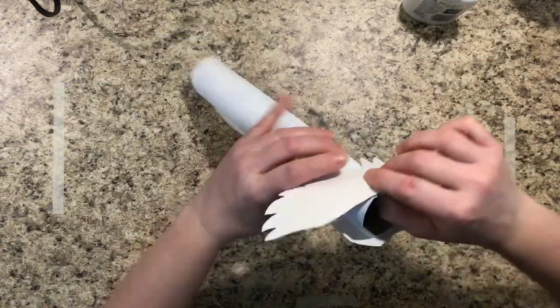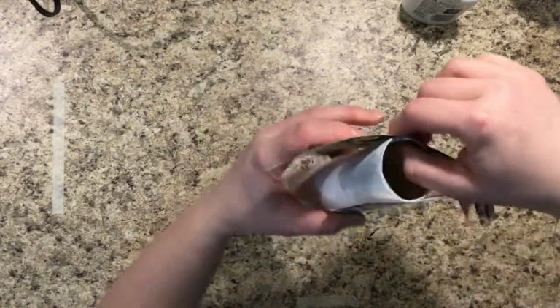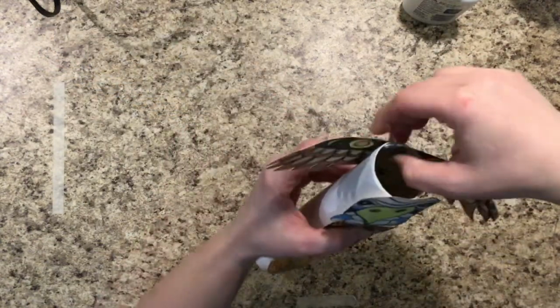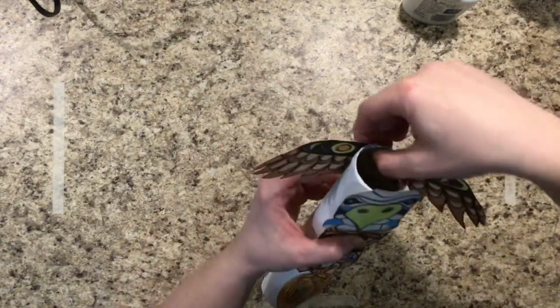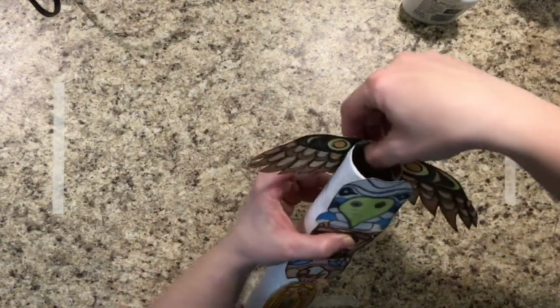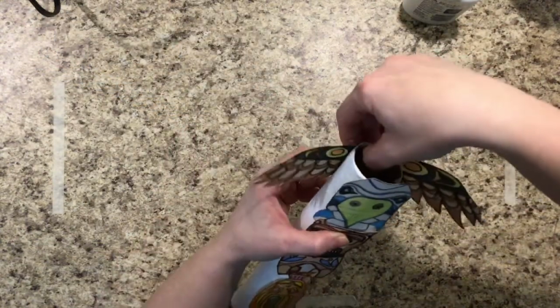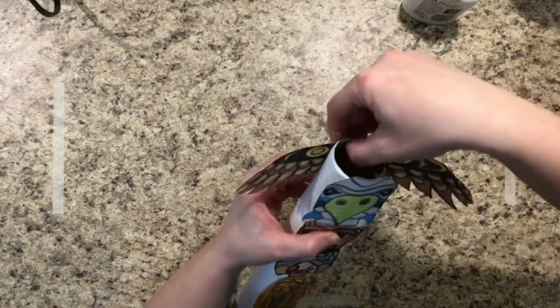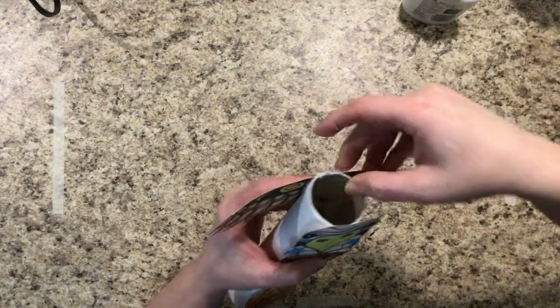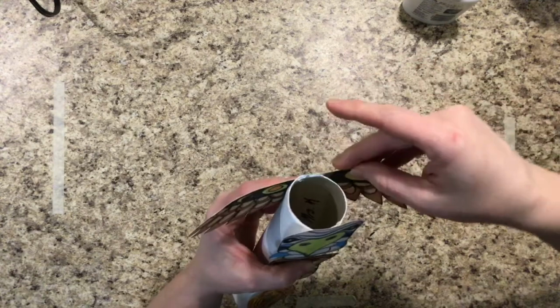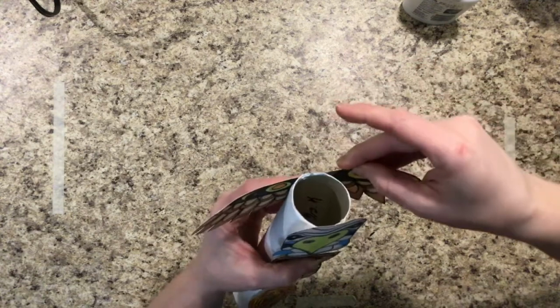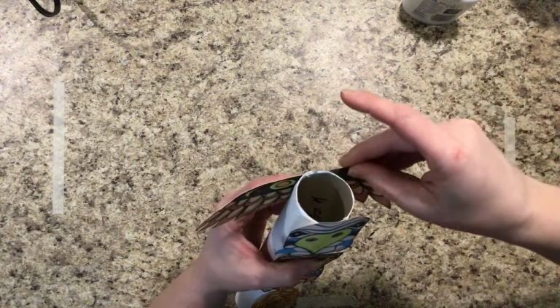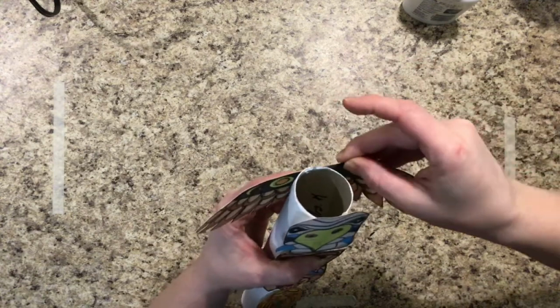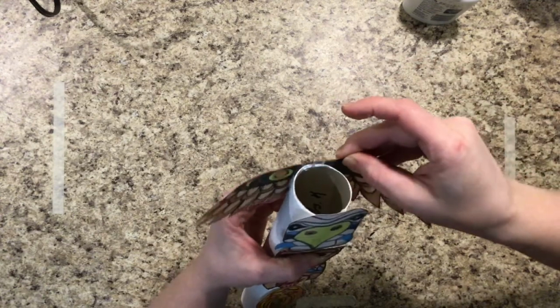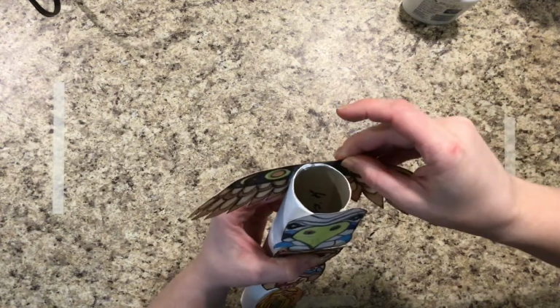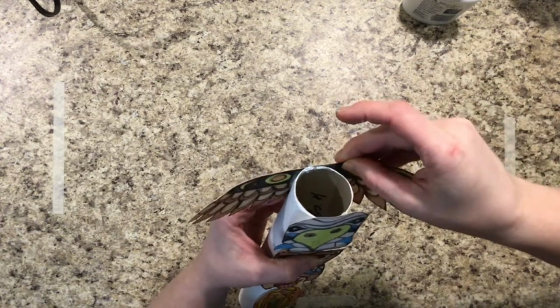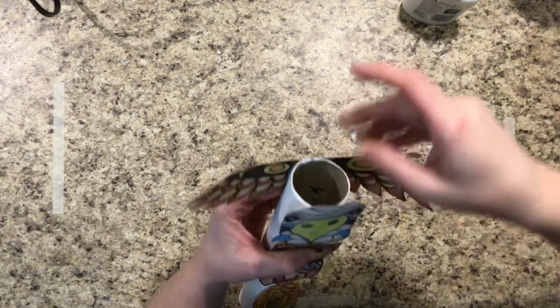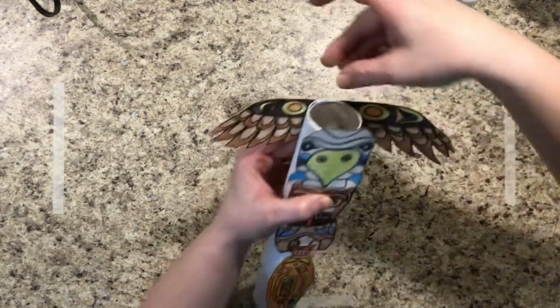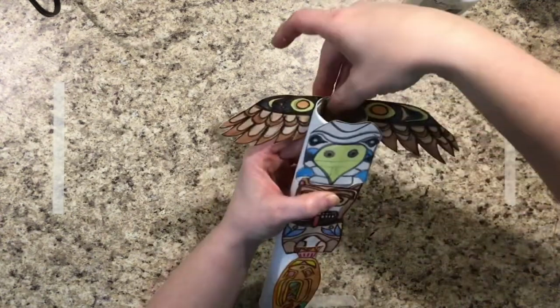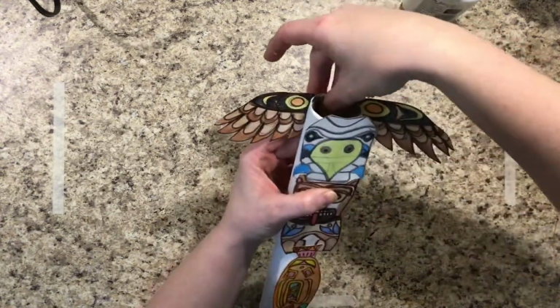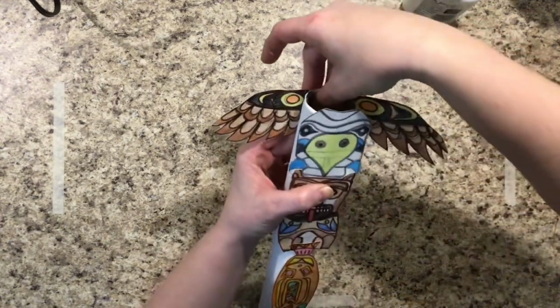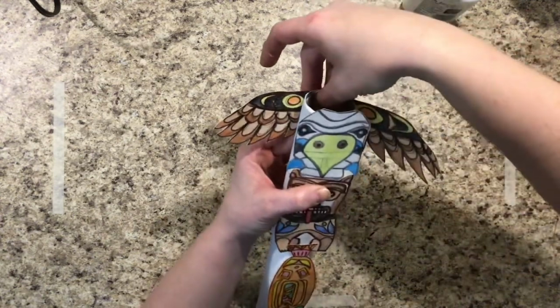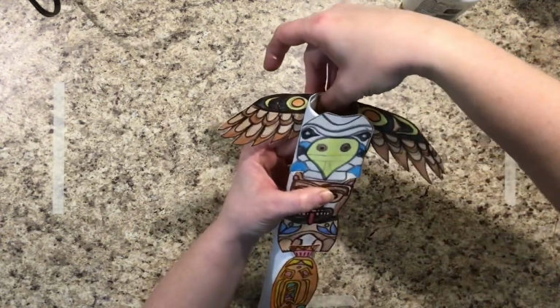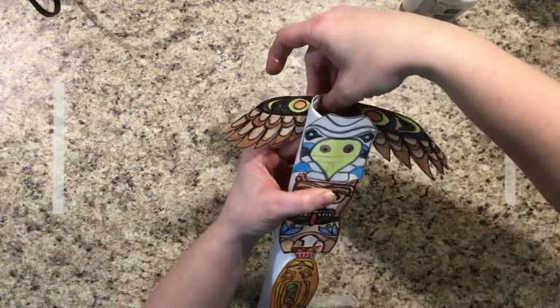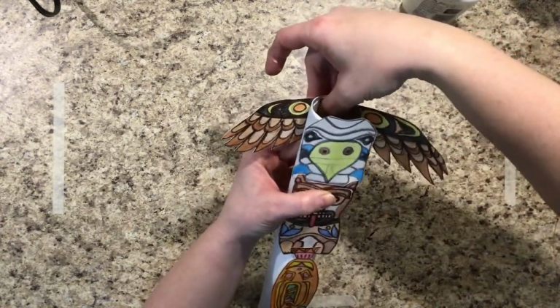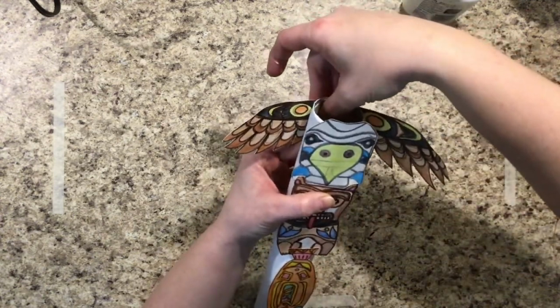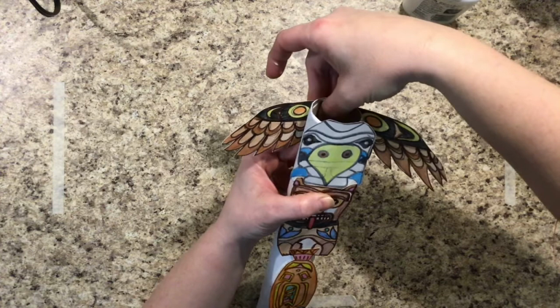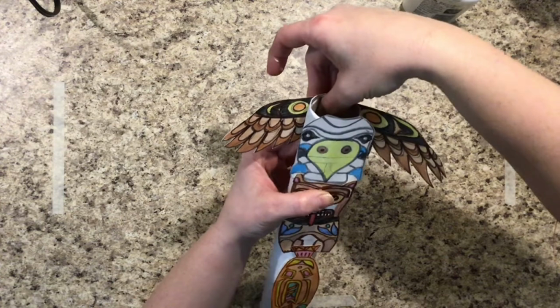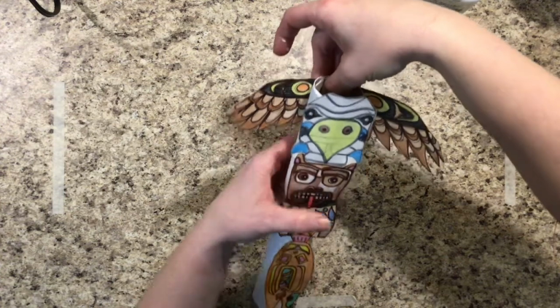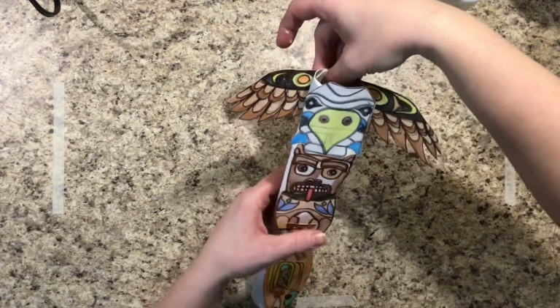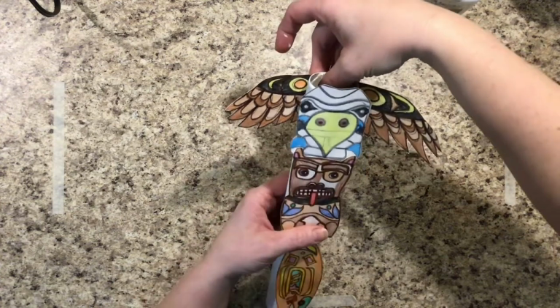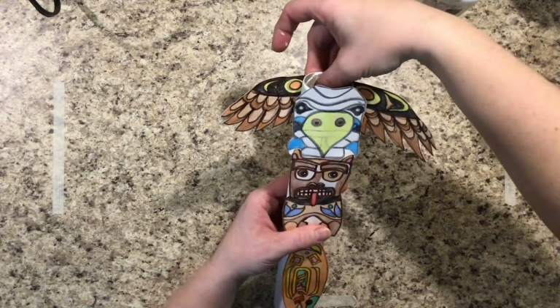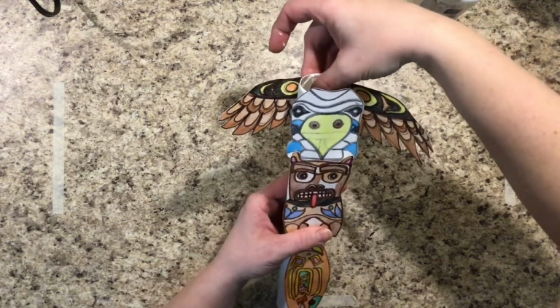Any time you put one of the animal parts on, you need to hold it for 30 seconds, and you can count to 30 in your head.